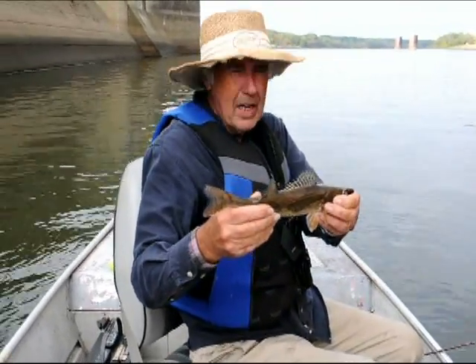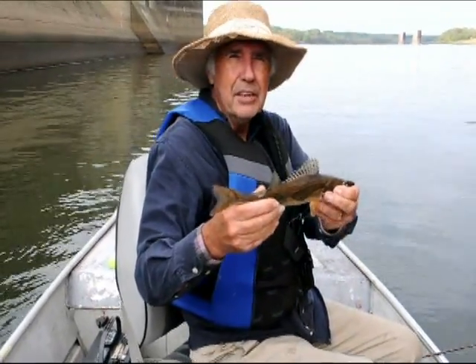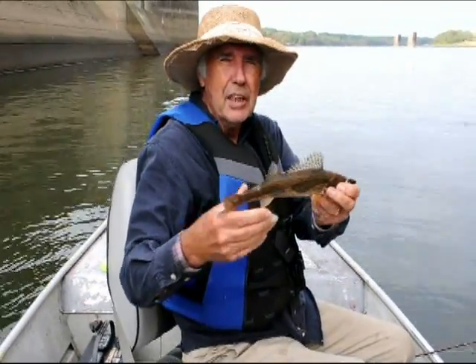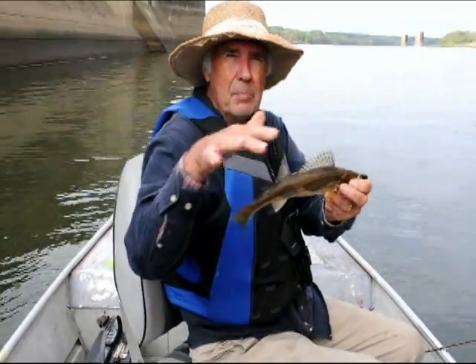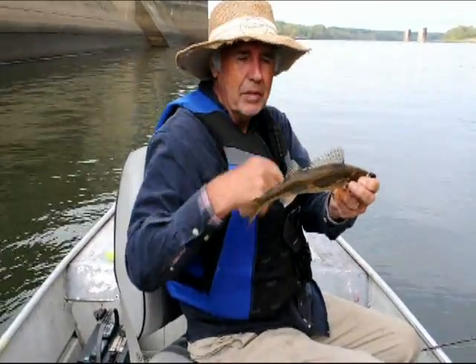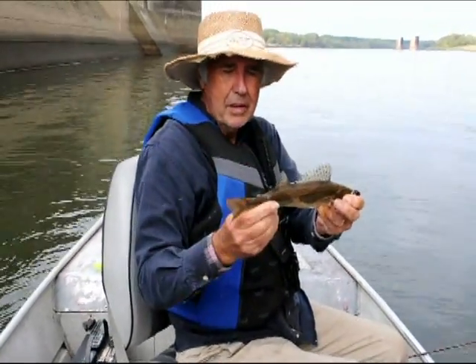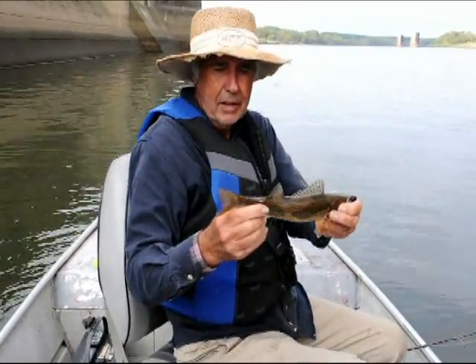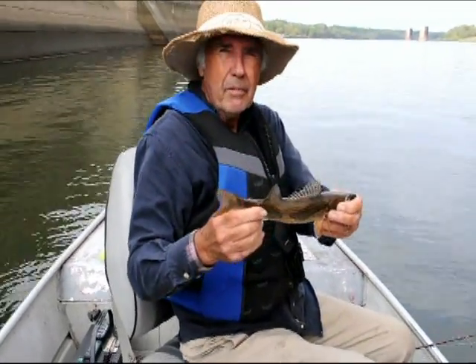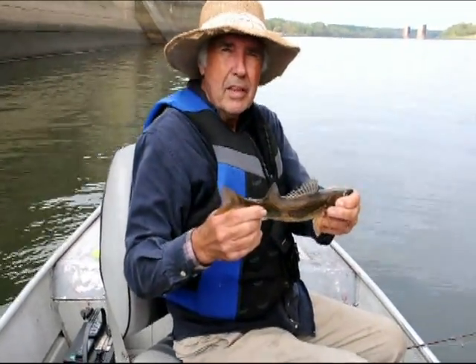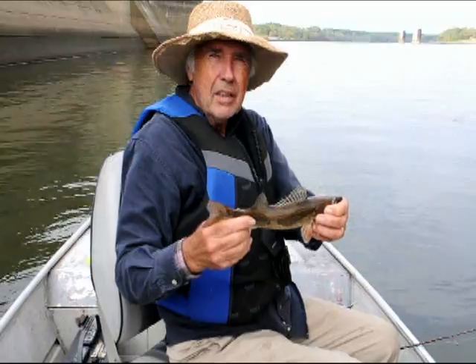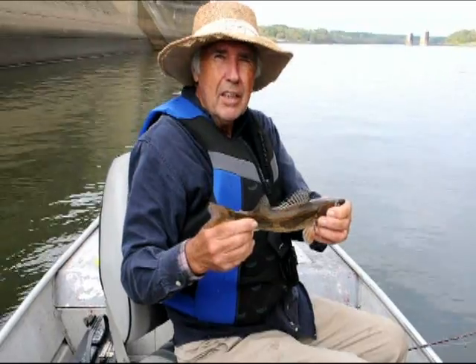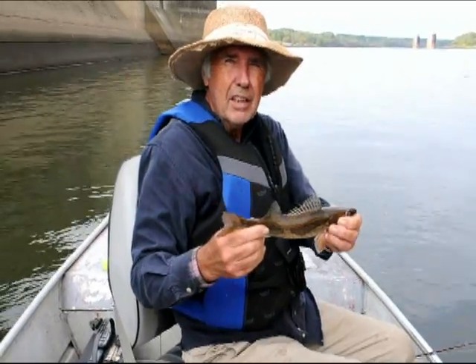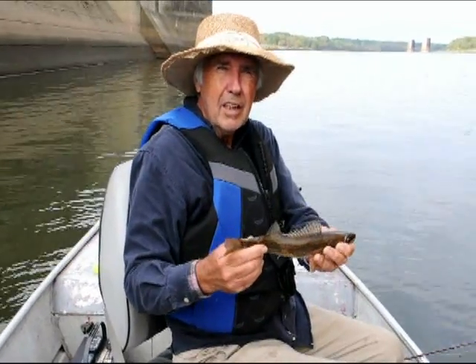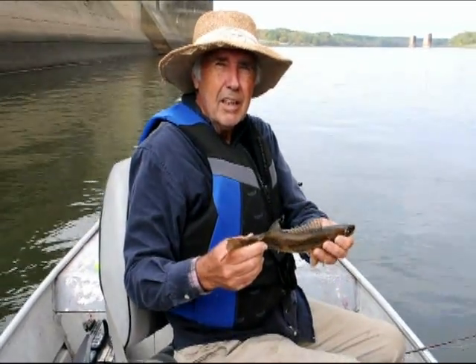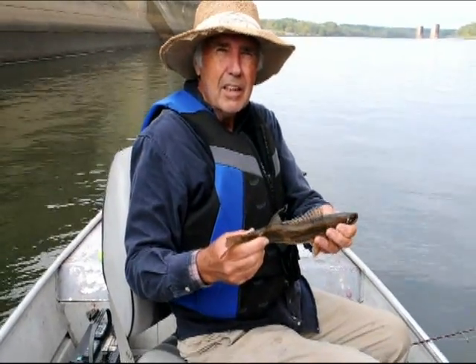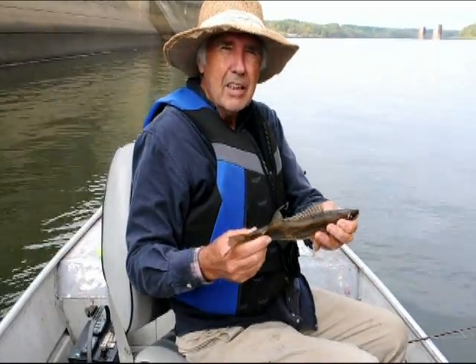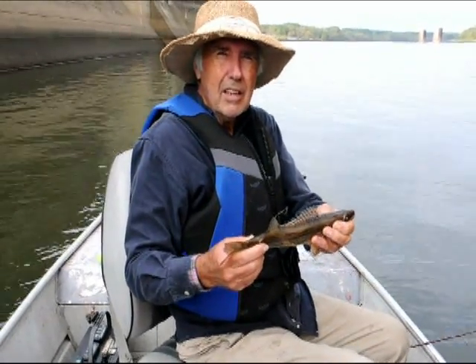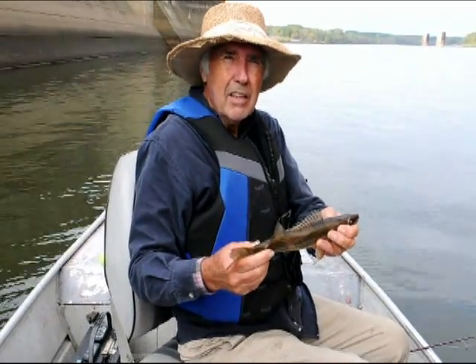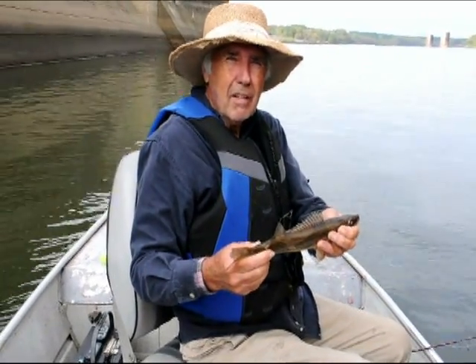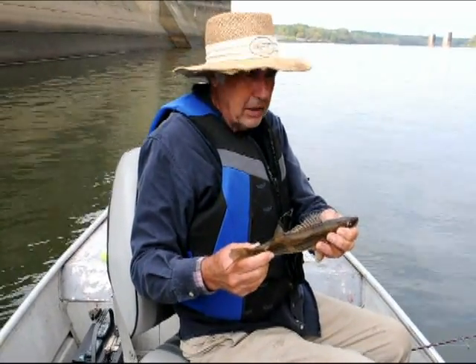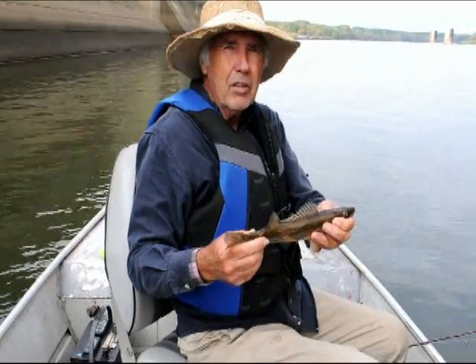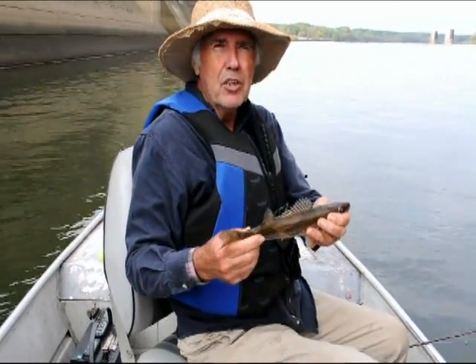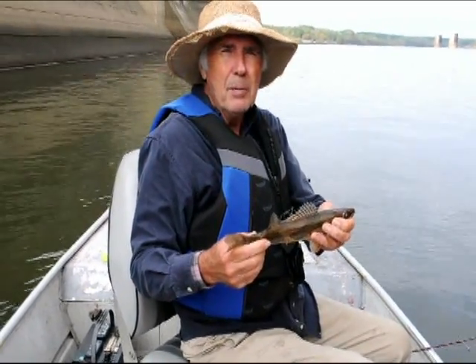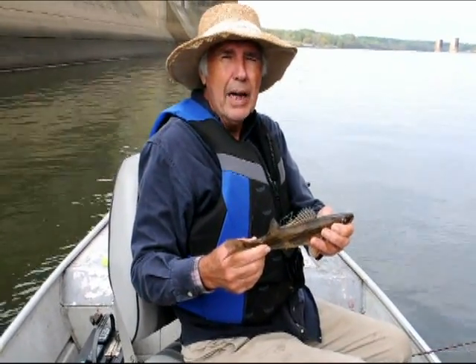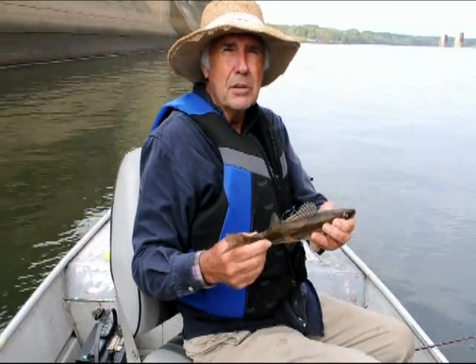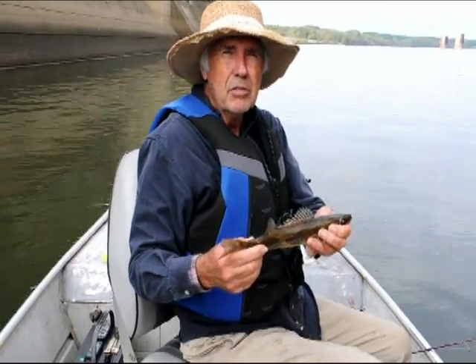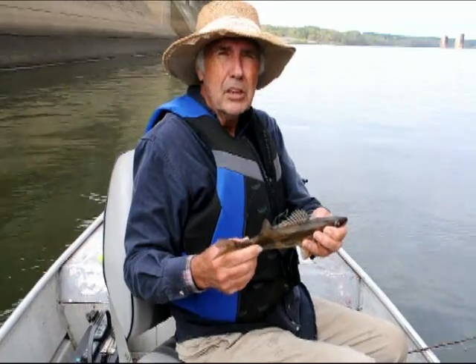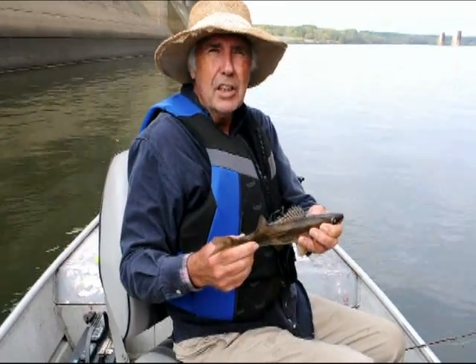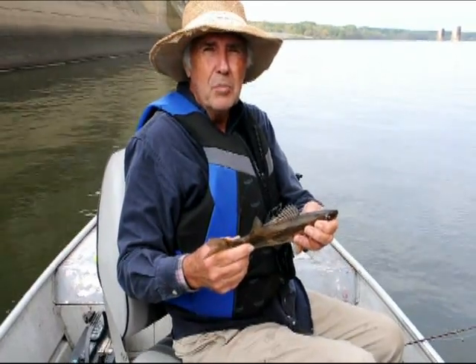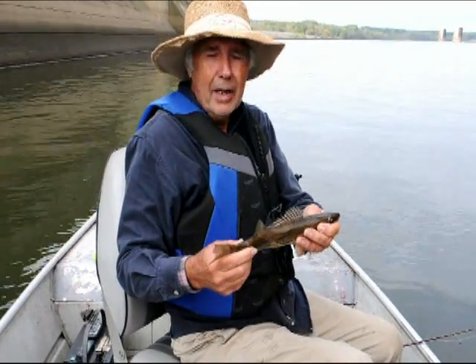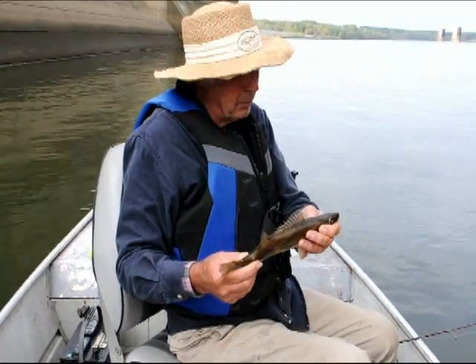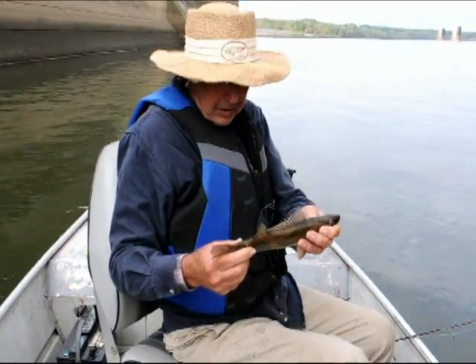Just every now and then, just enough to keep it moving. And you use that technique here and a lot of times you catch a lot of big sauger — big sauger, big crappie, bass, Kentucky bass, smallmouth, a little bit of everything.